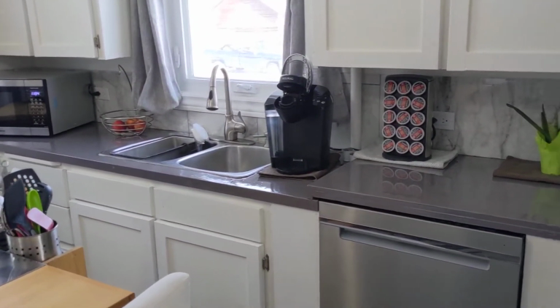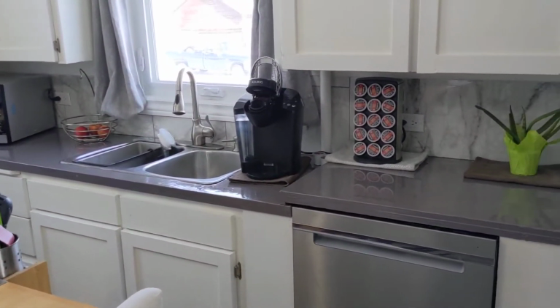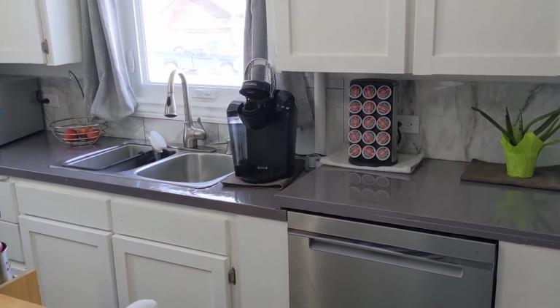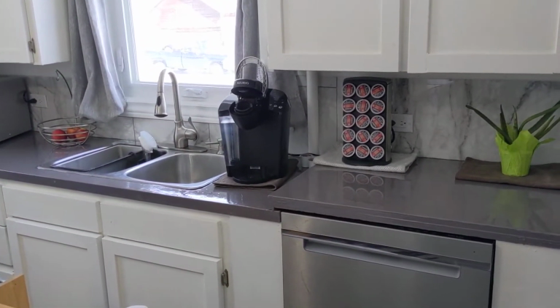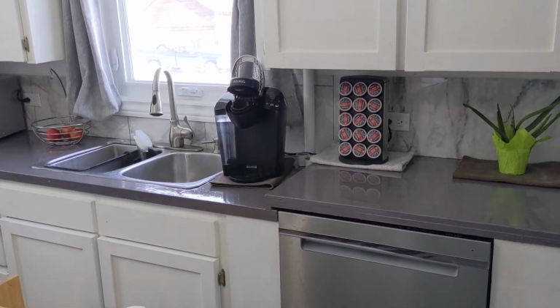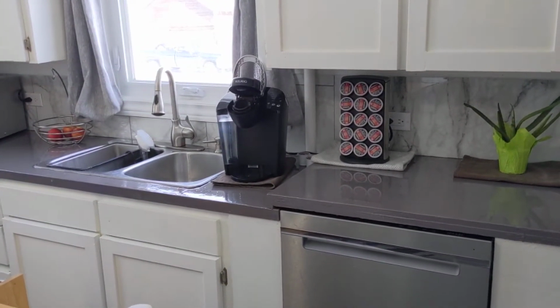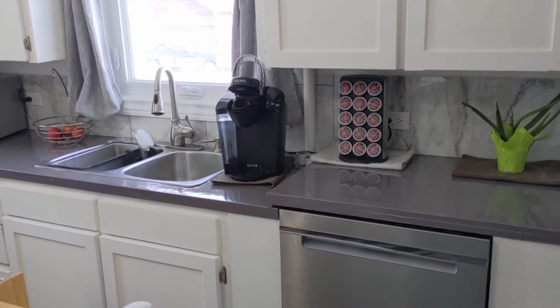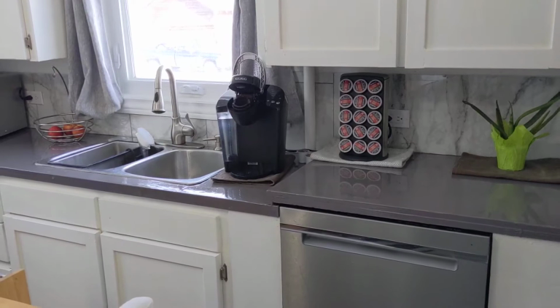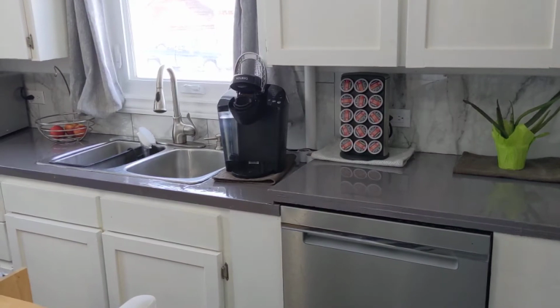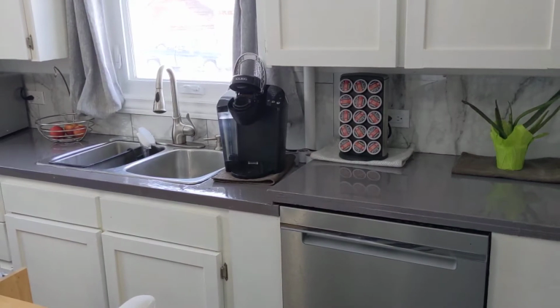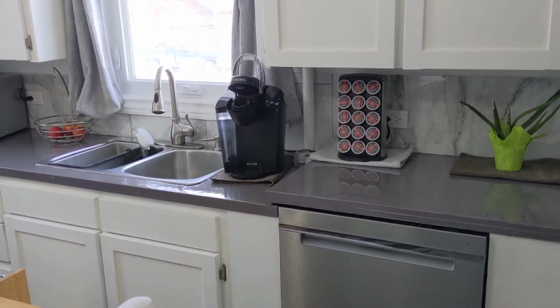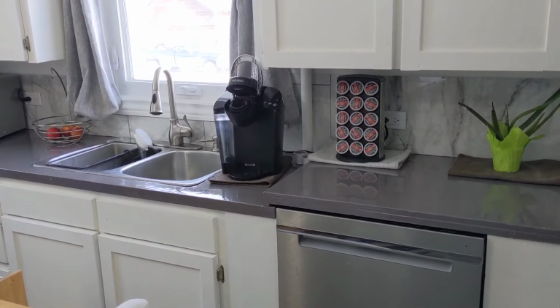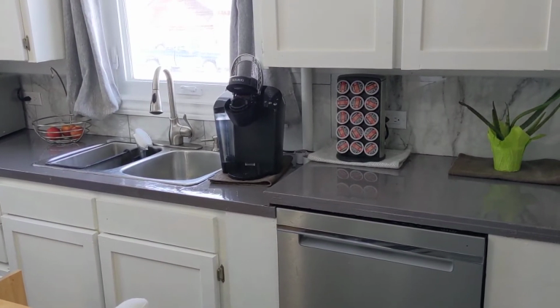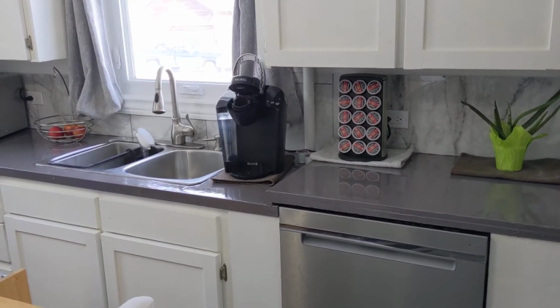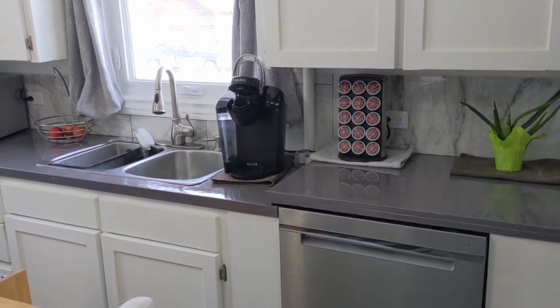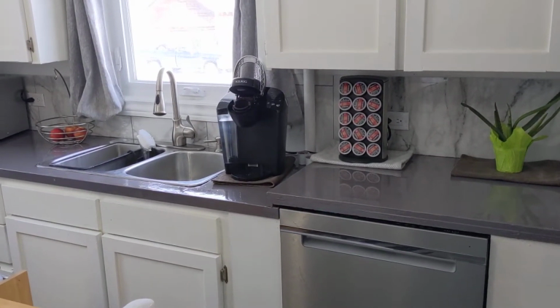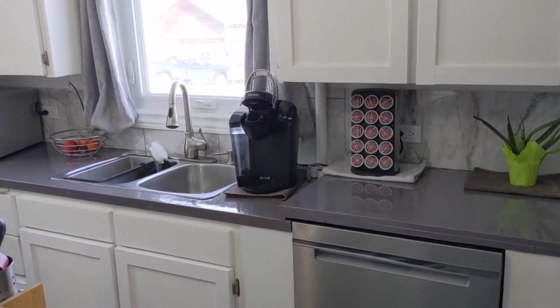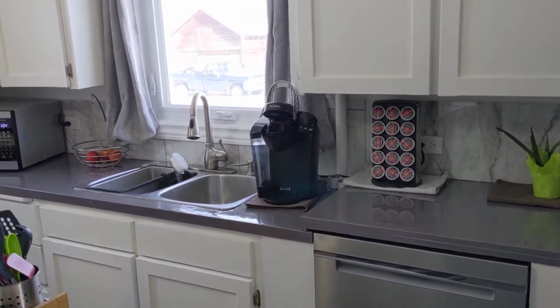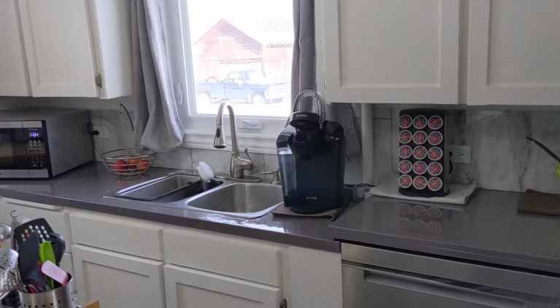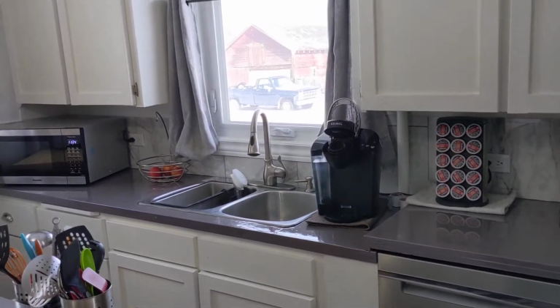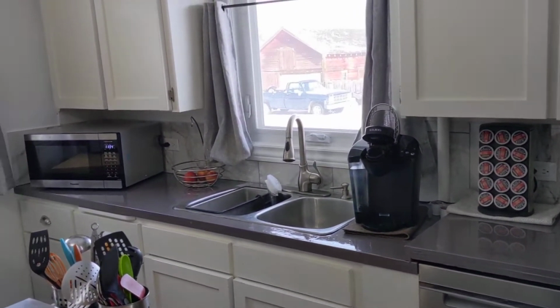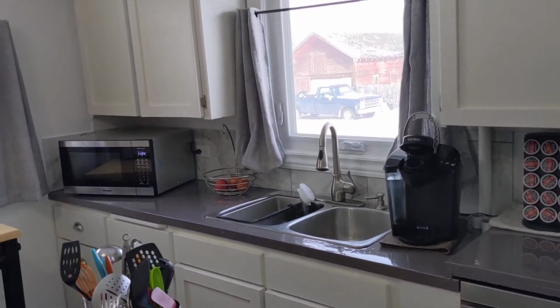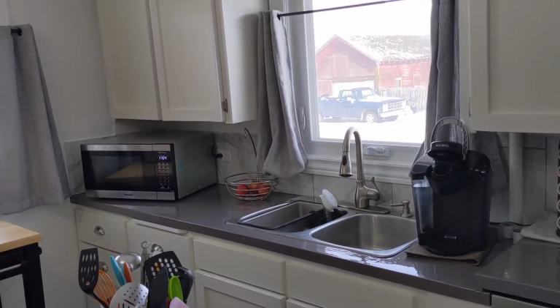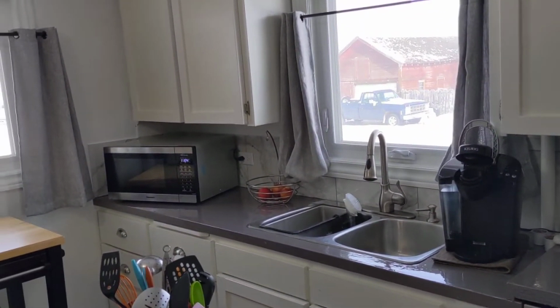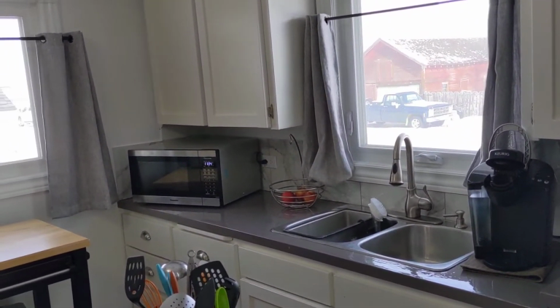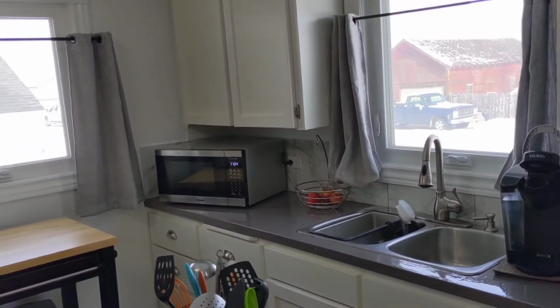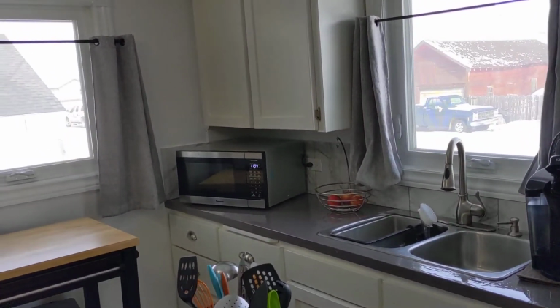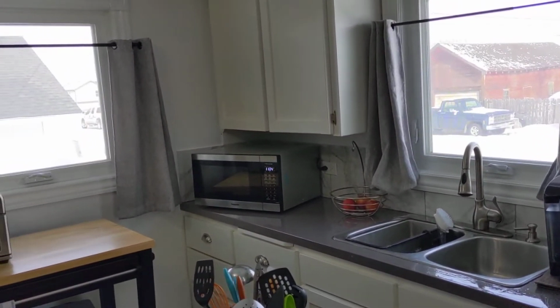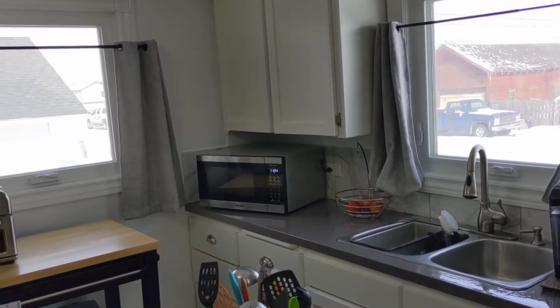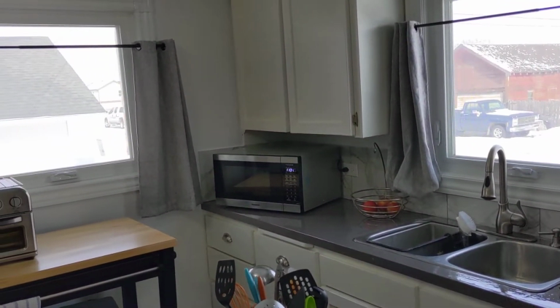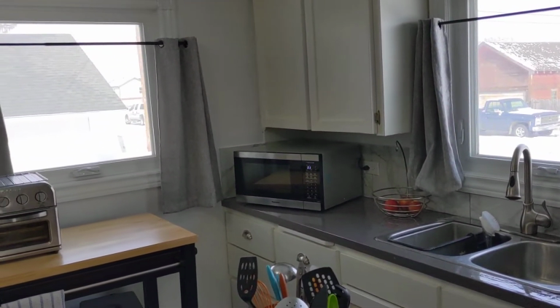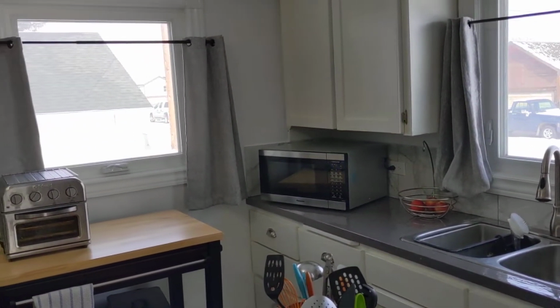We've redone the kitchen countertops, and the black backsplash has been replaced not that long ago as well.